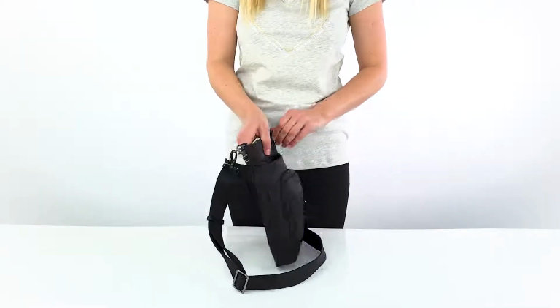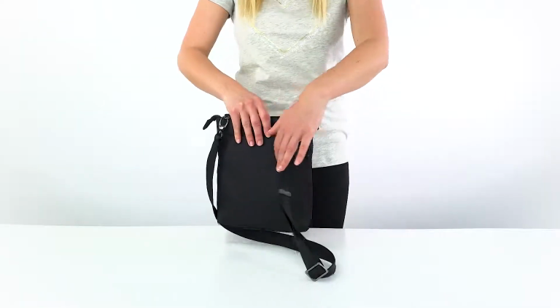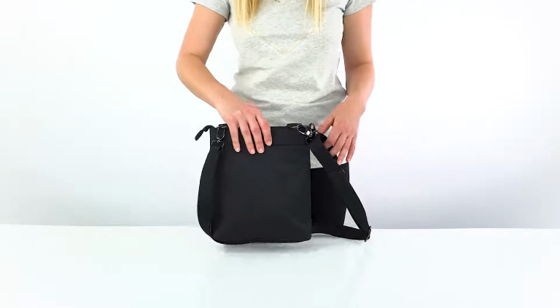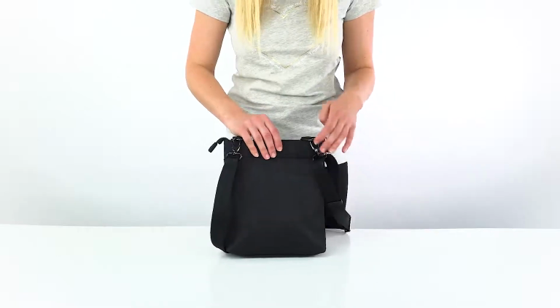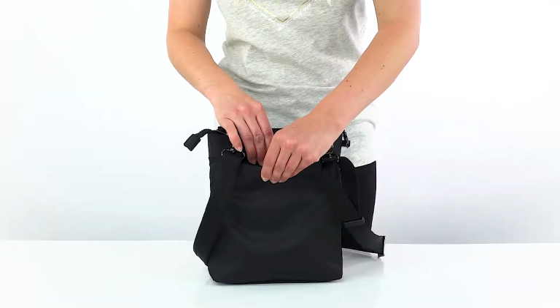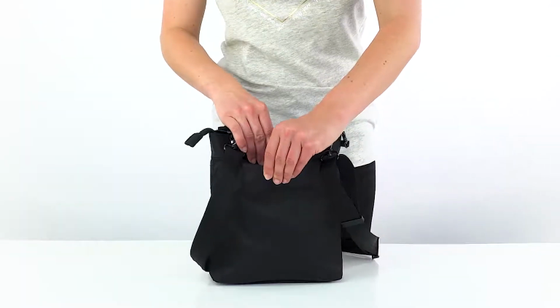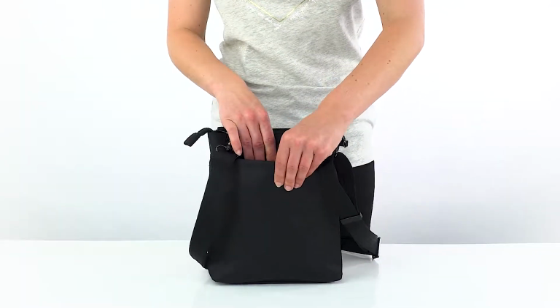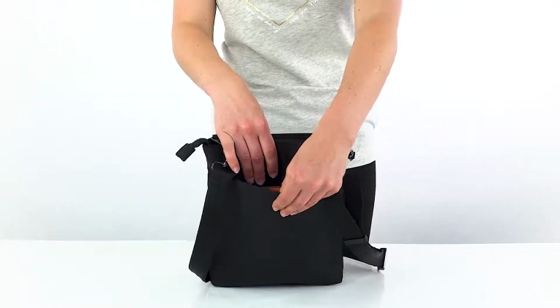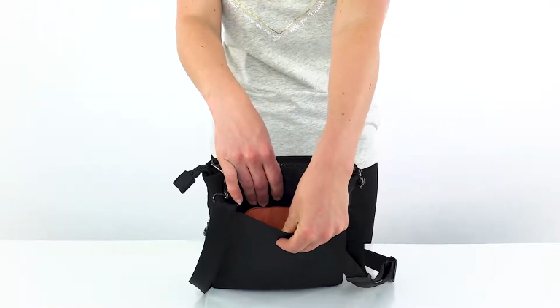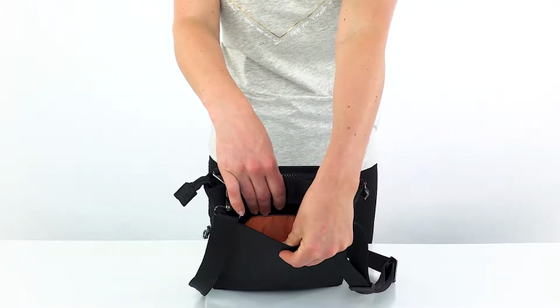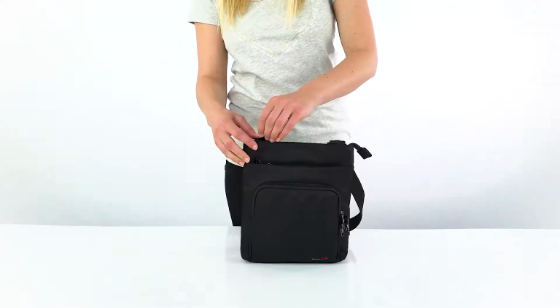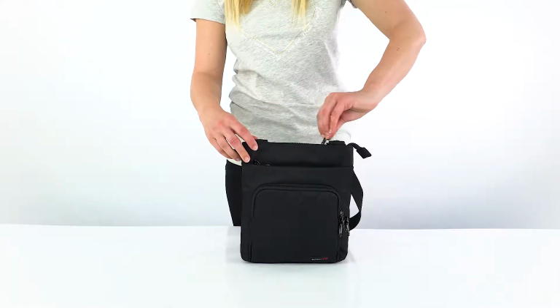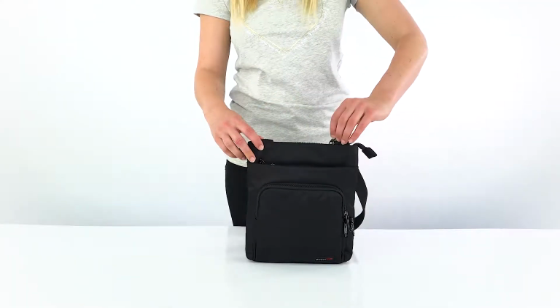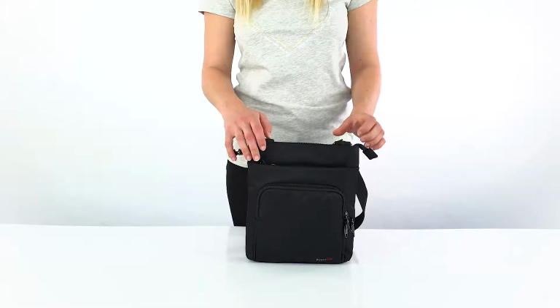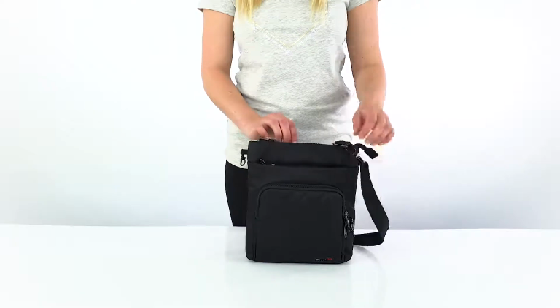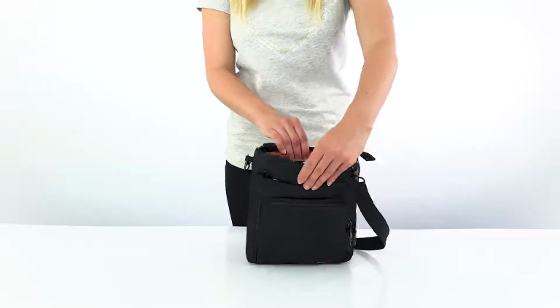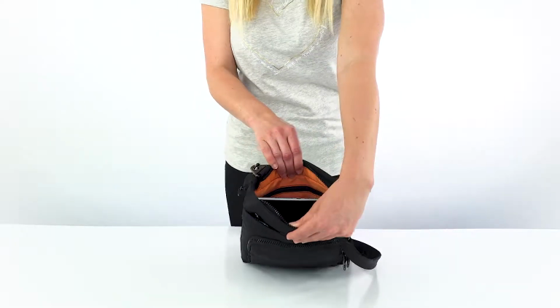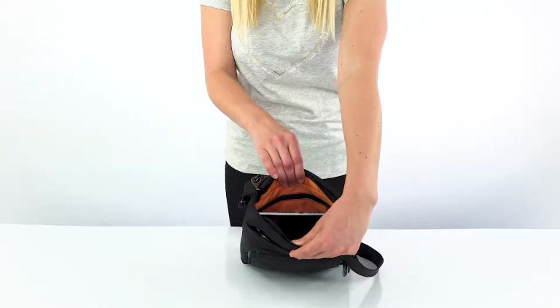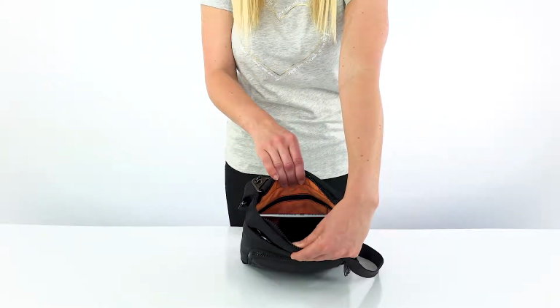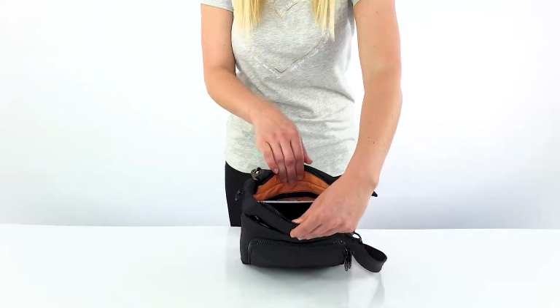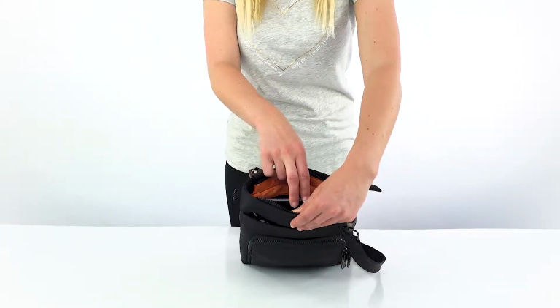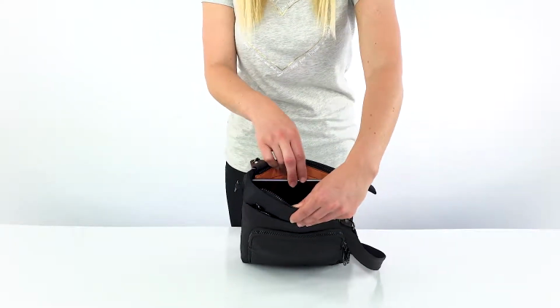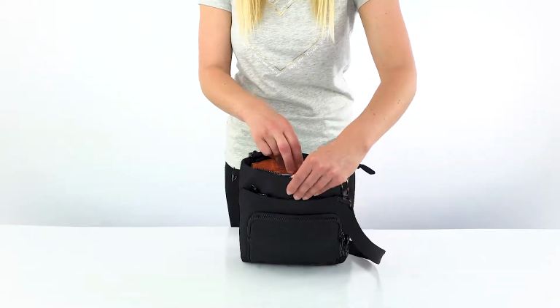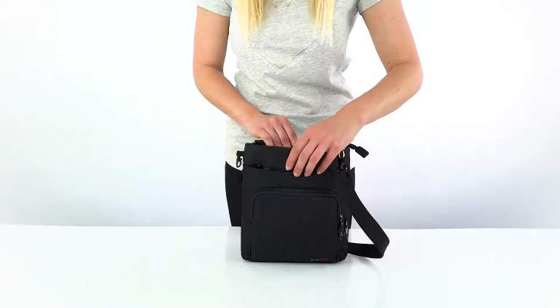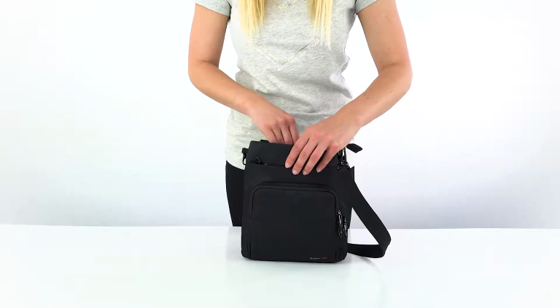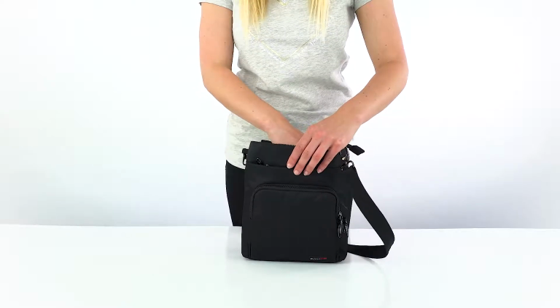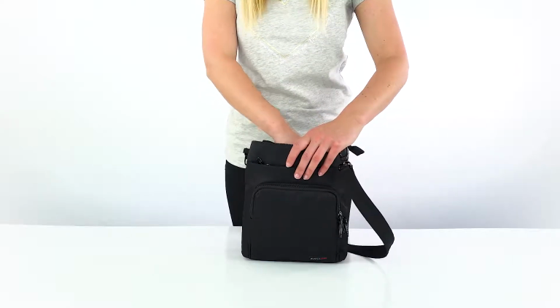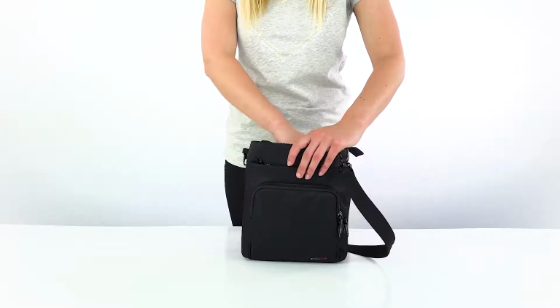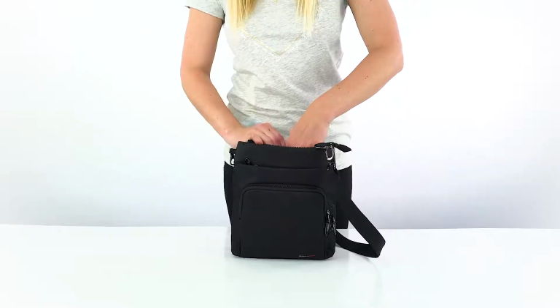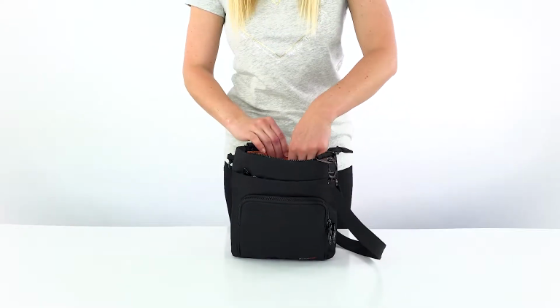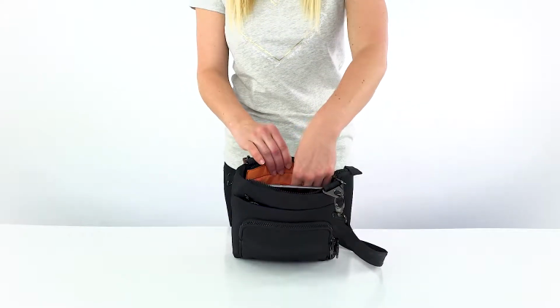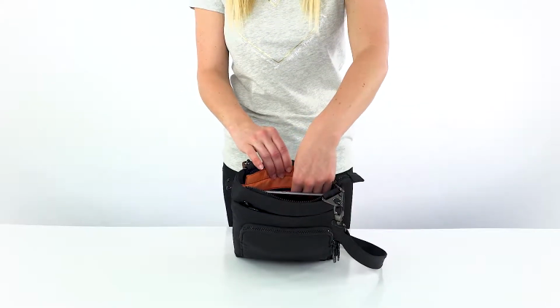On the back there is a velcro secured pocket for quick access items. The main zippered compartment is pretty roomy. It has a brightly colored lining so you won't lose things in the dark corners of your bag. There's another zip pocket here too.